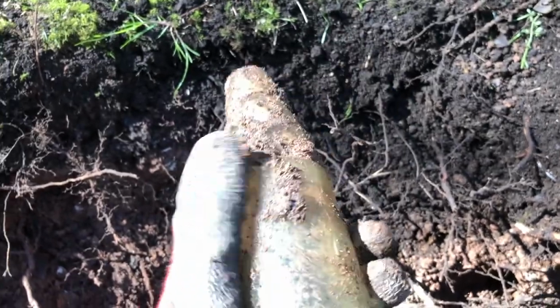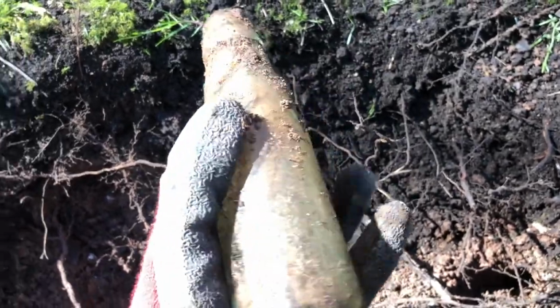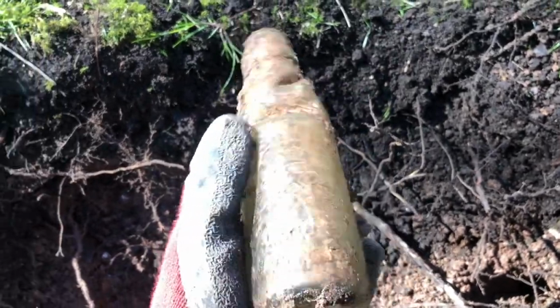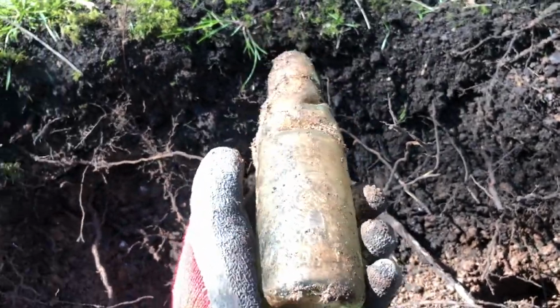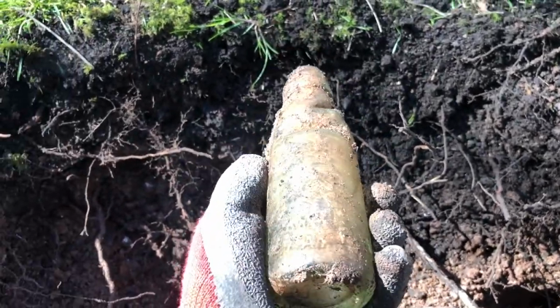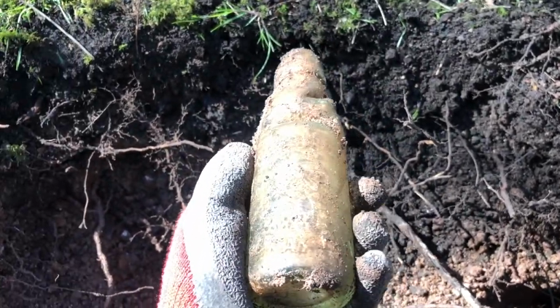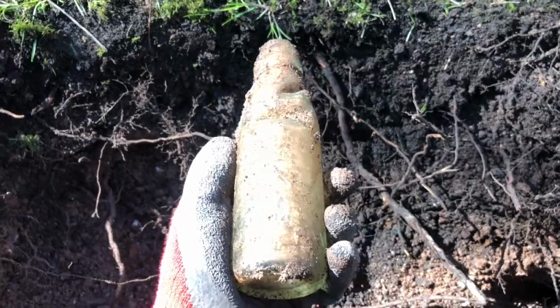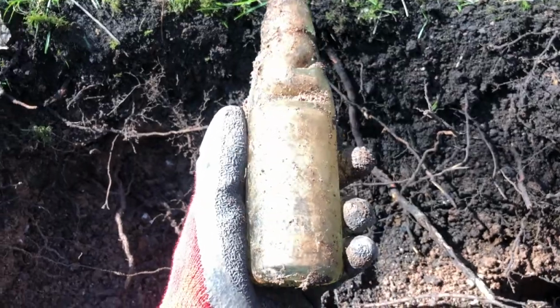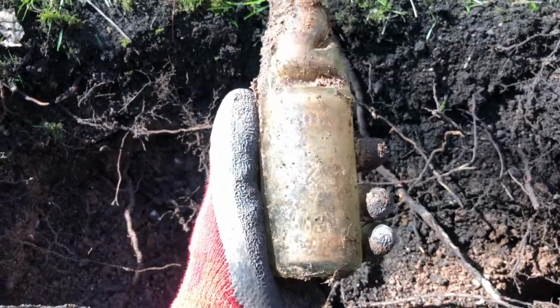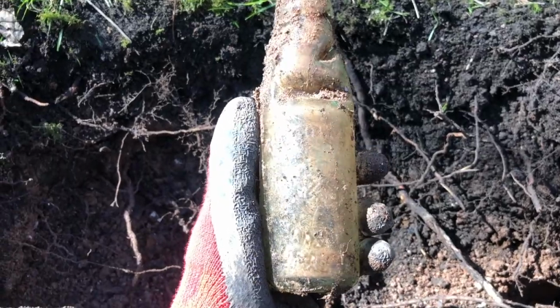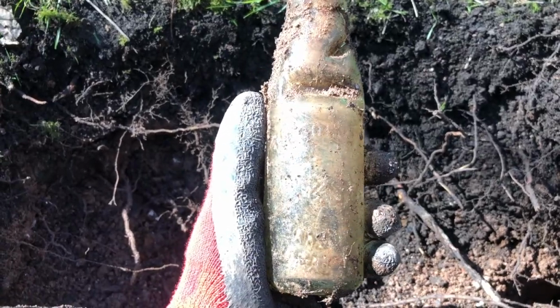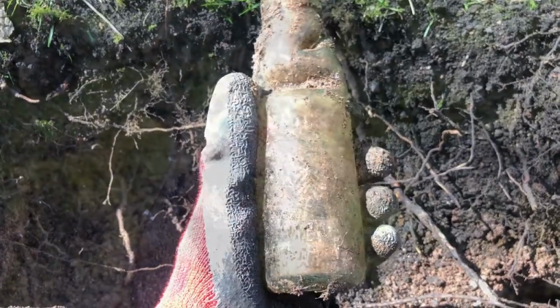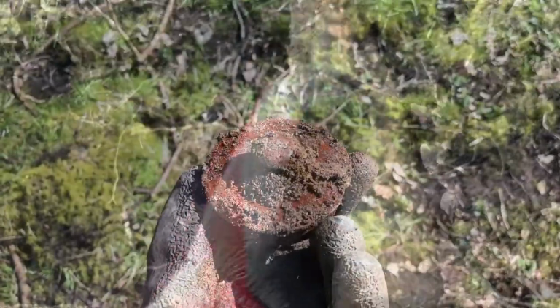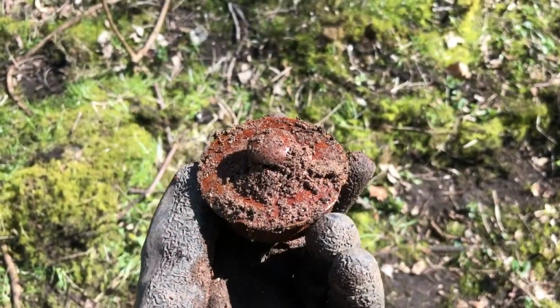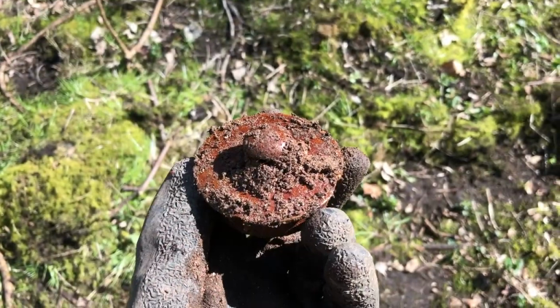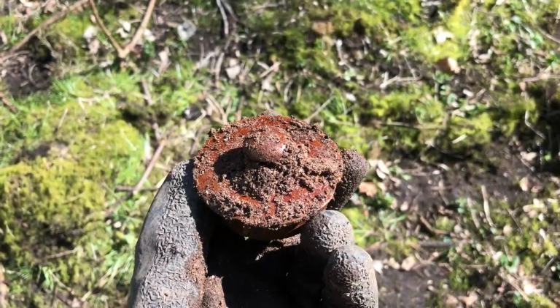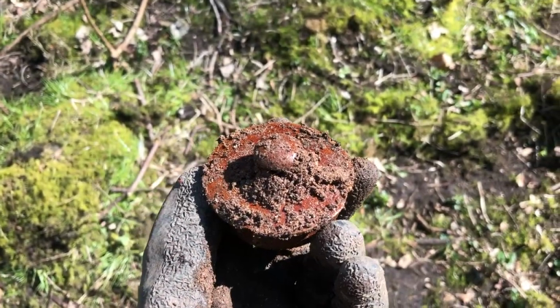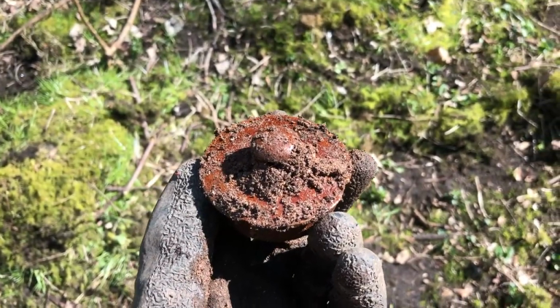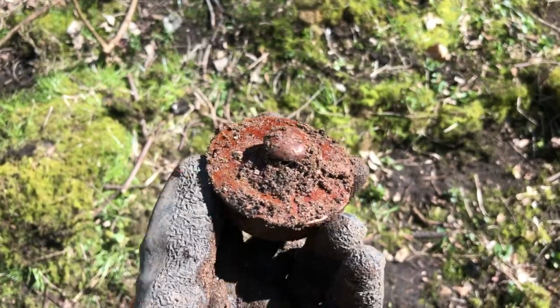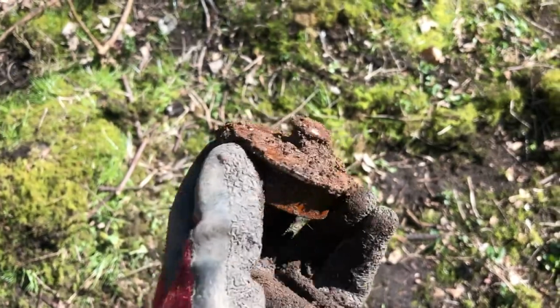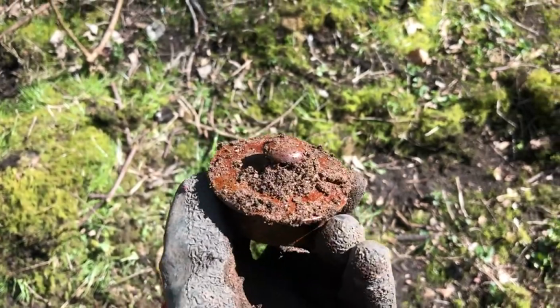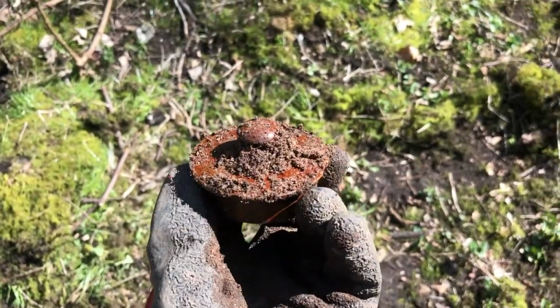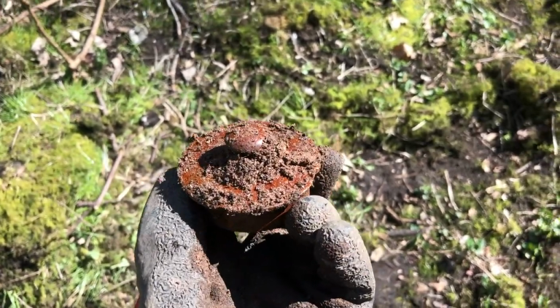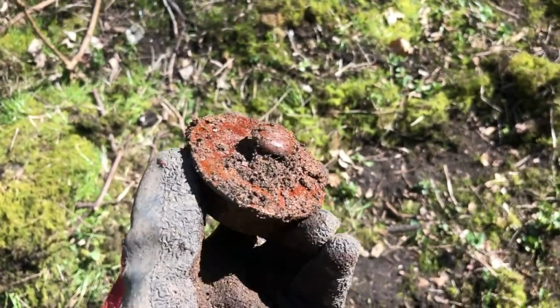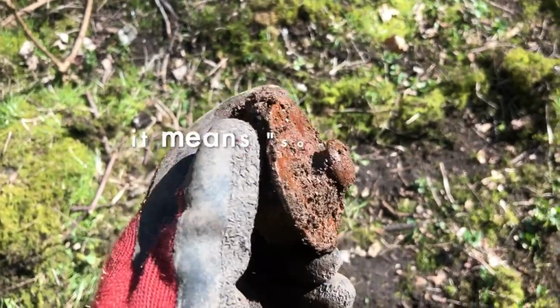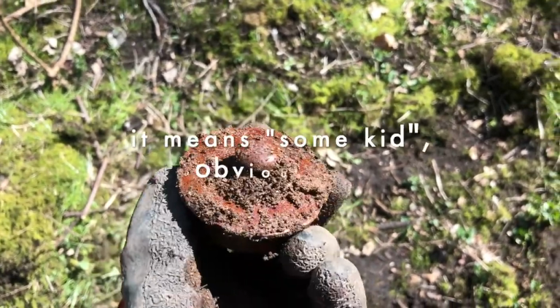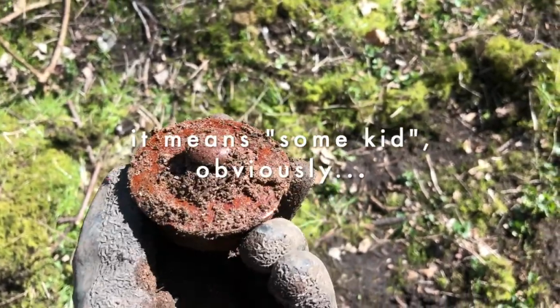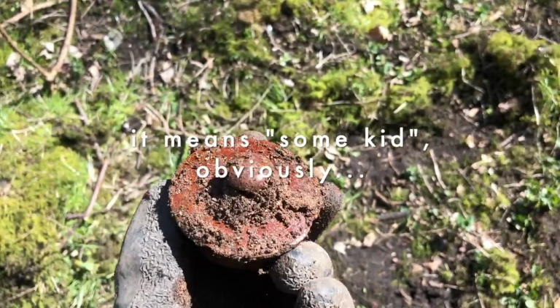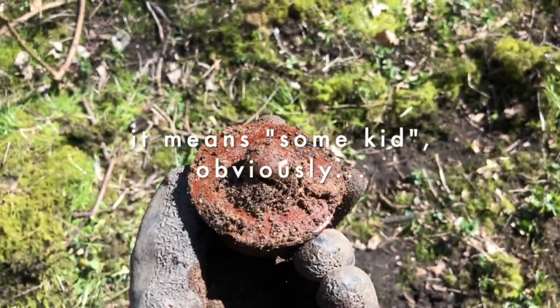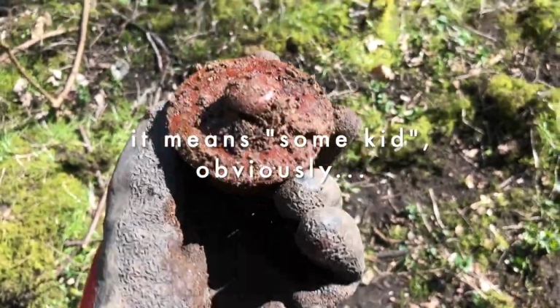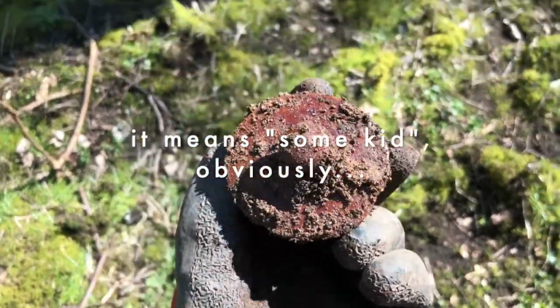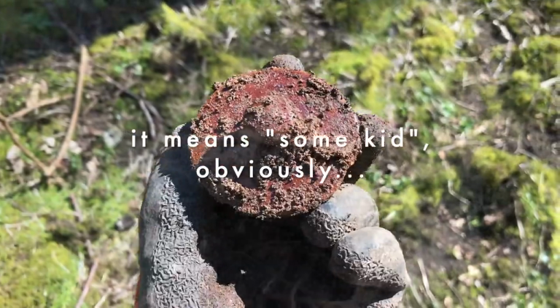I've only ever had one of these before. I'm quite new to this, so I'm quite excited about that. Just had this teapot lid out. My granny always used to say to me 'you're some teapot lid' — I never did figure out what that meant, but yeah, there you go.